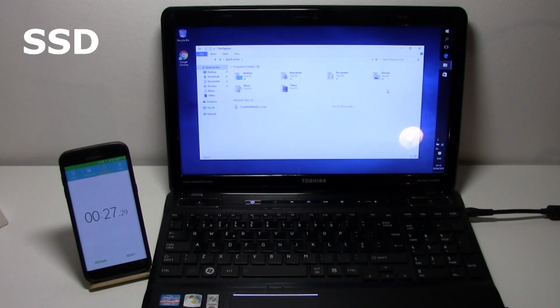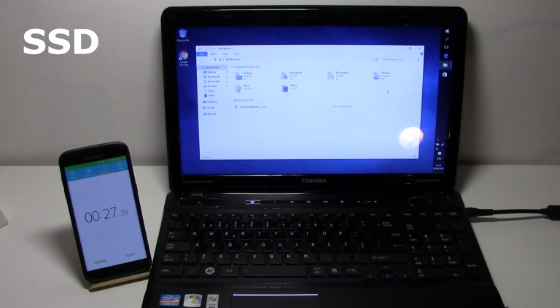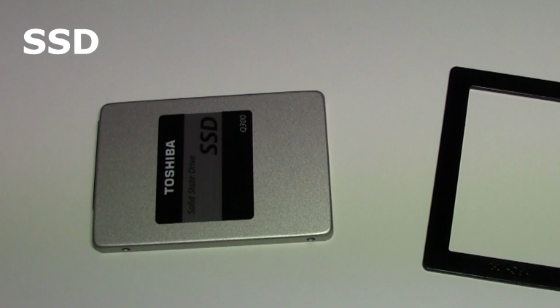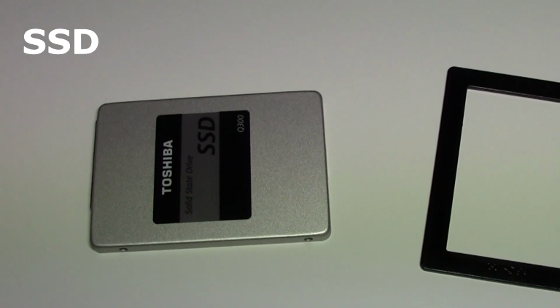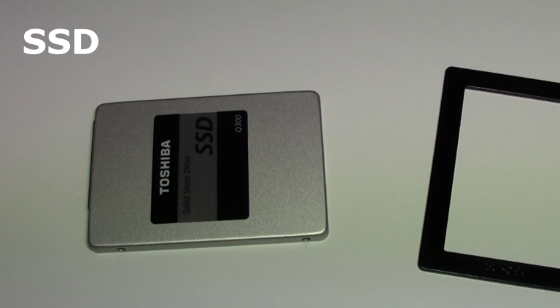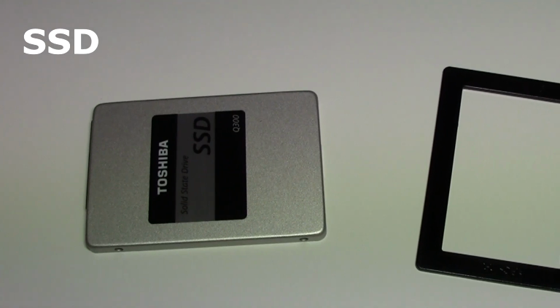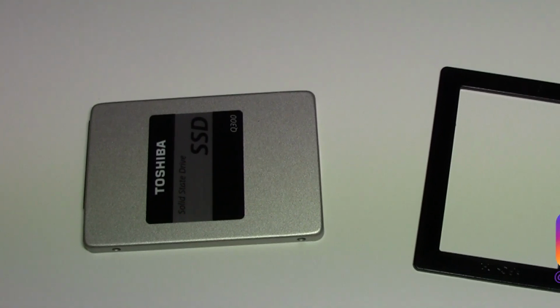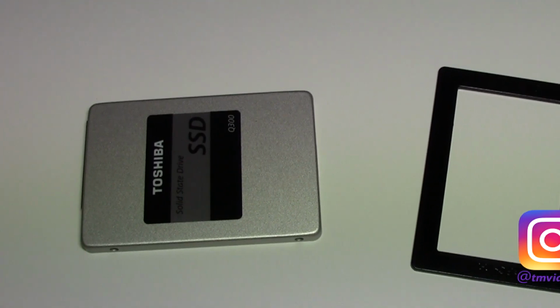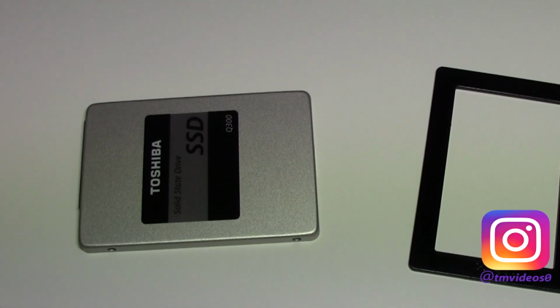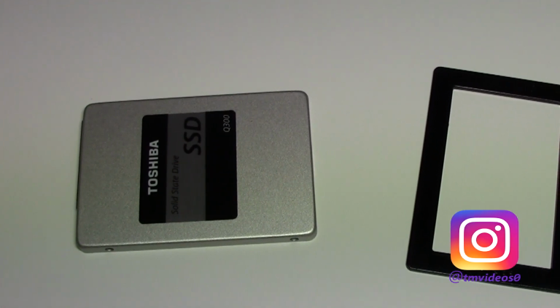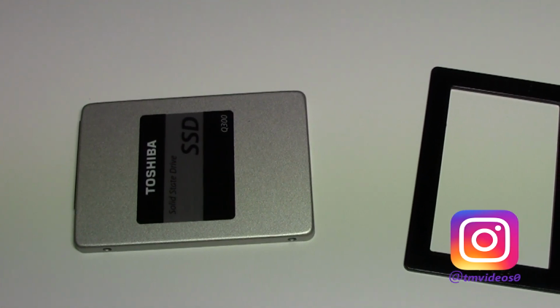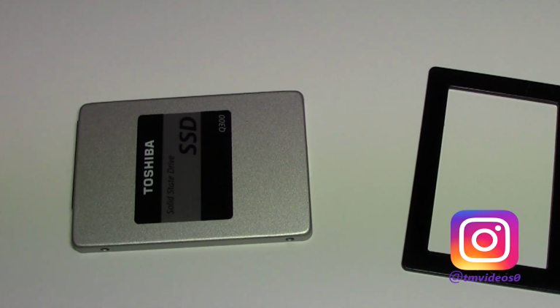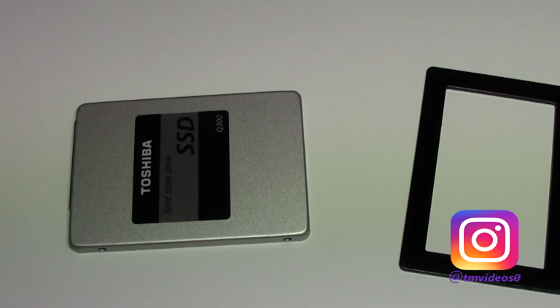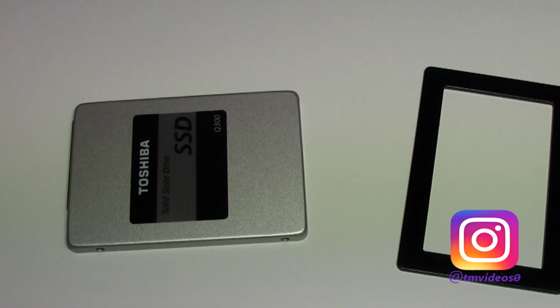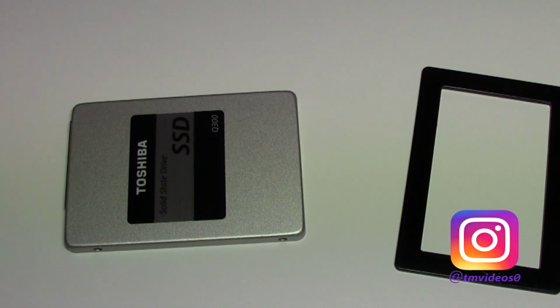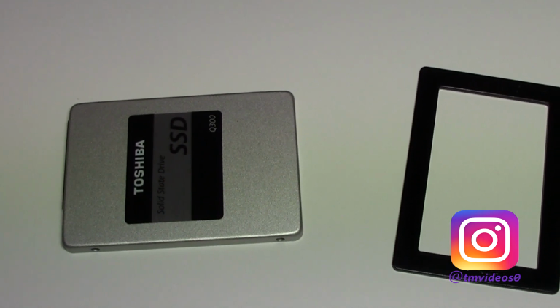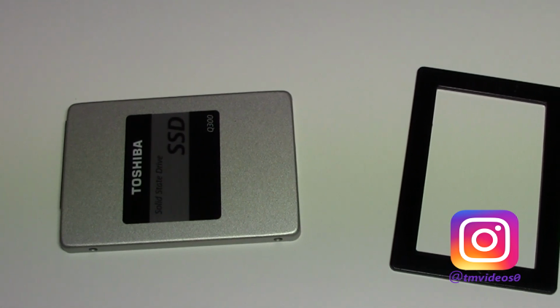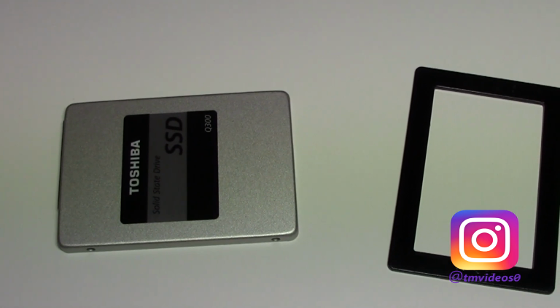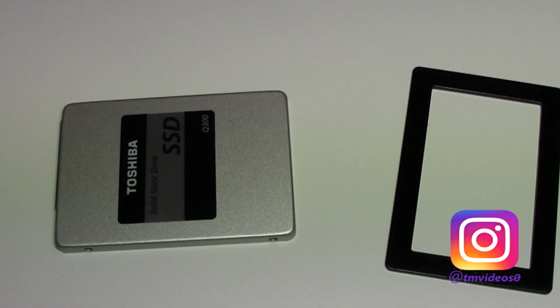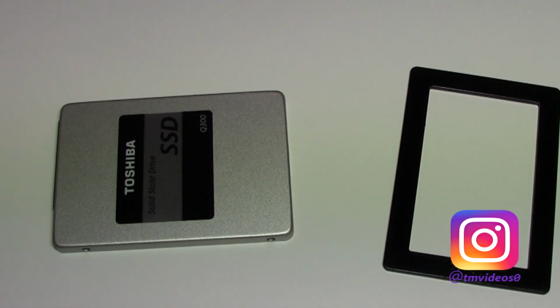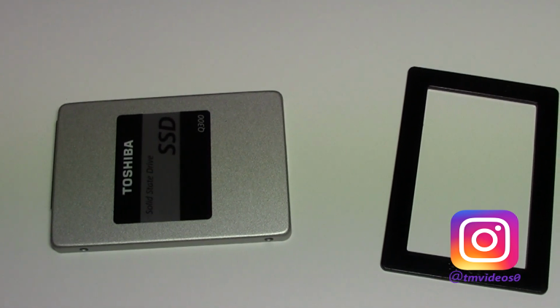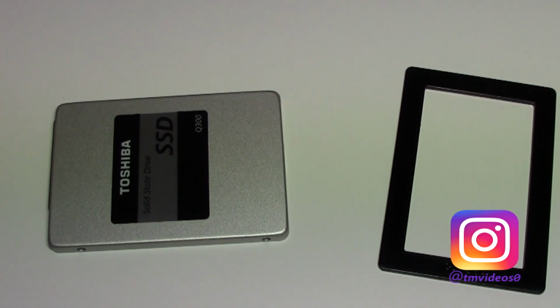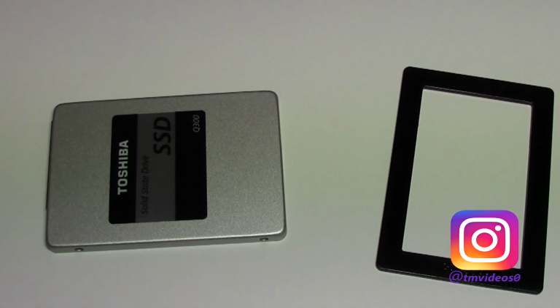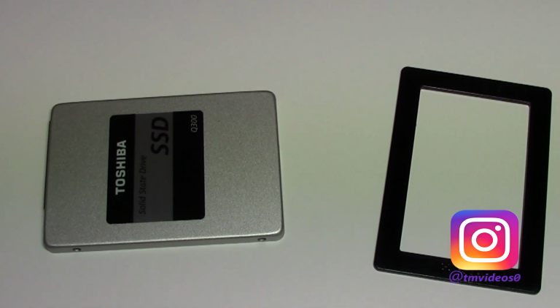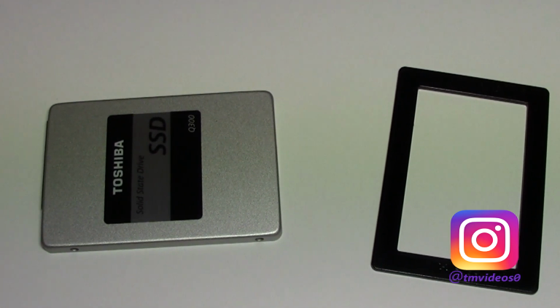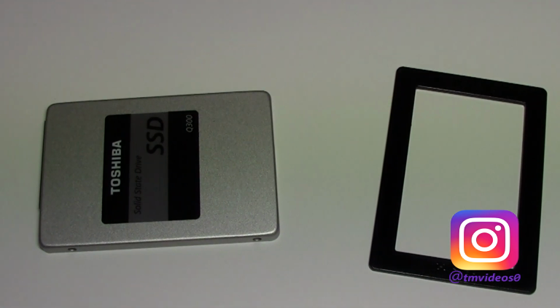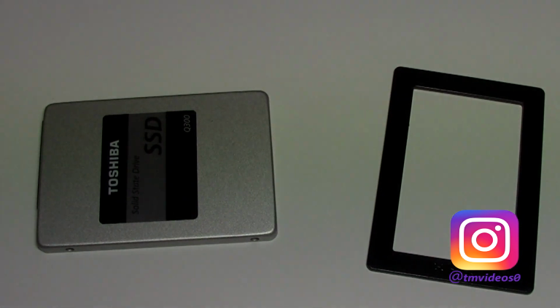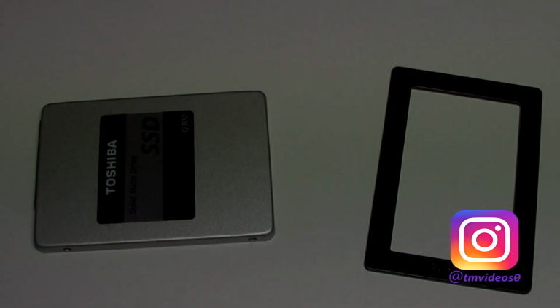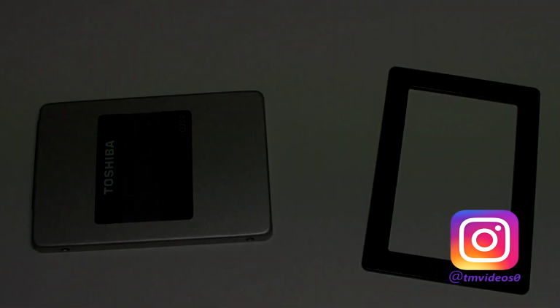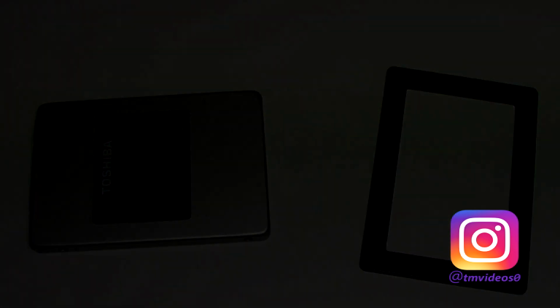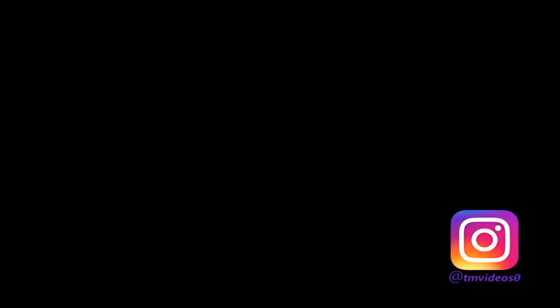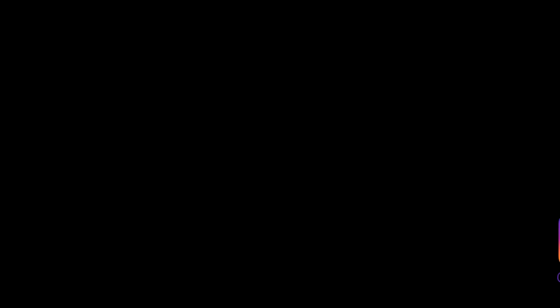If you want to get the max out of your computer, definitely get an SSD. That's all for today's video, I hope you enjoyed, don't forget to follow me on Instagram — thanks for watching, this was TM, and I'm out.